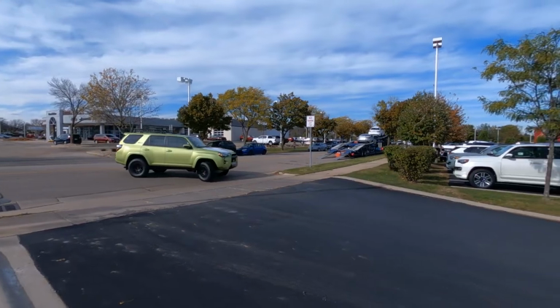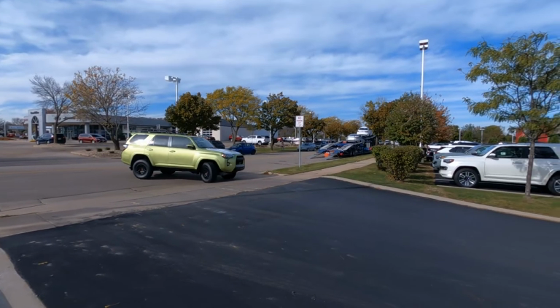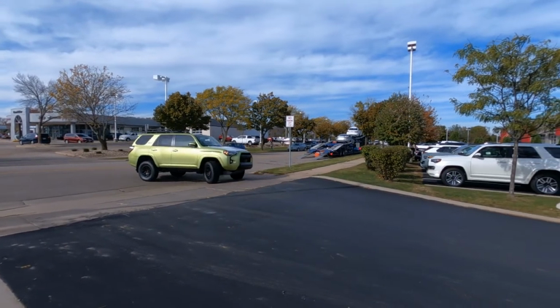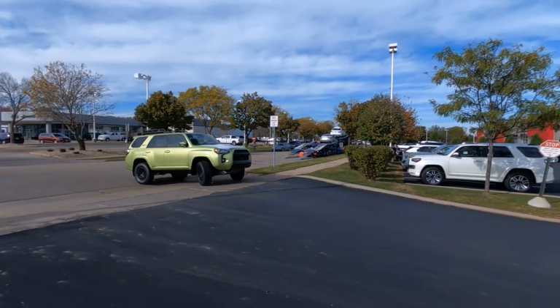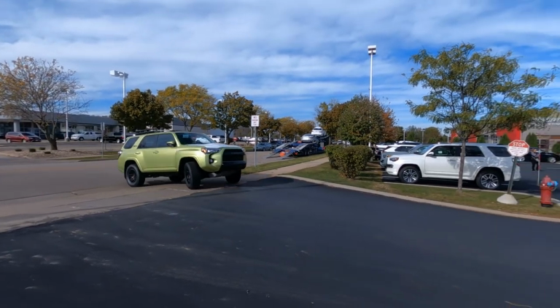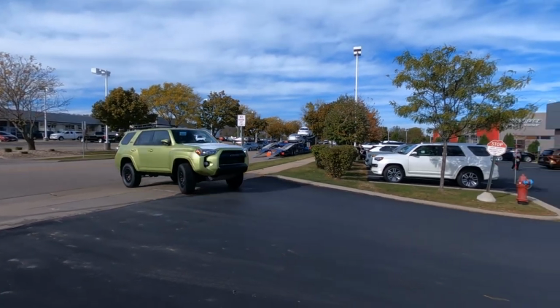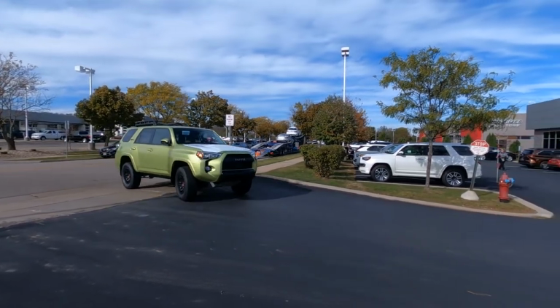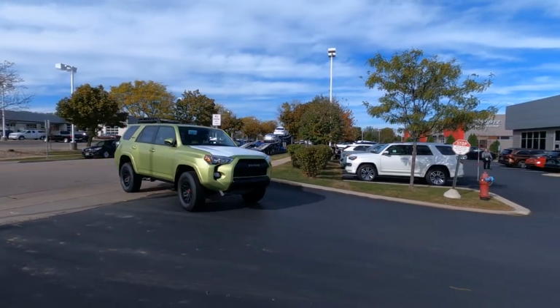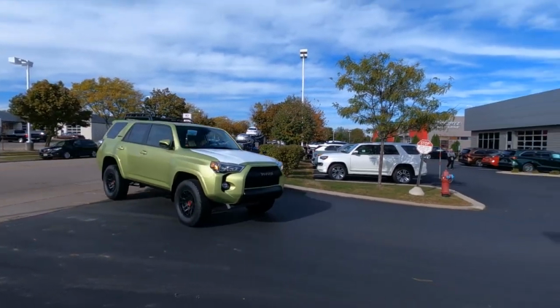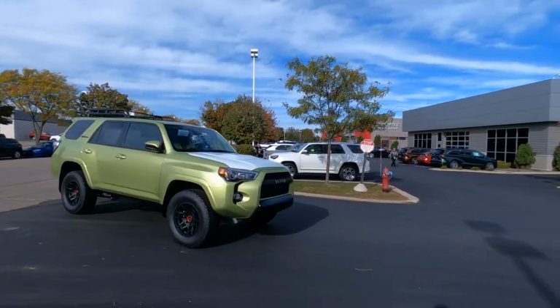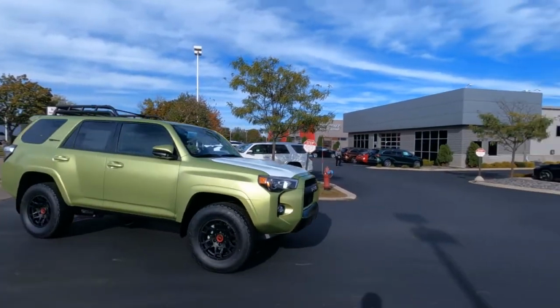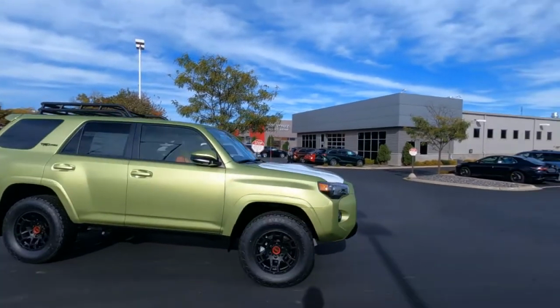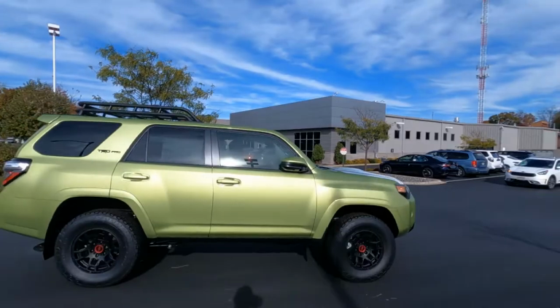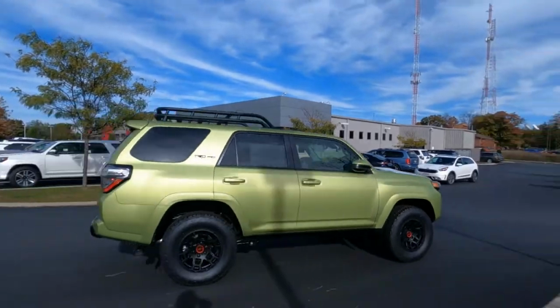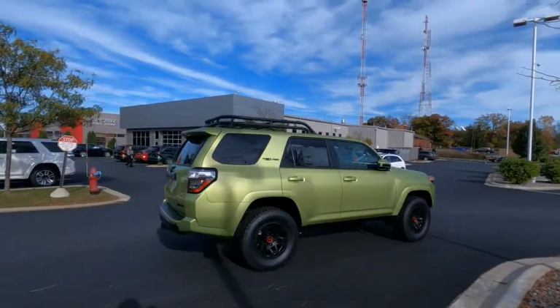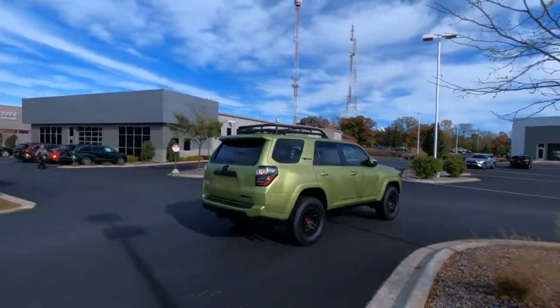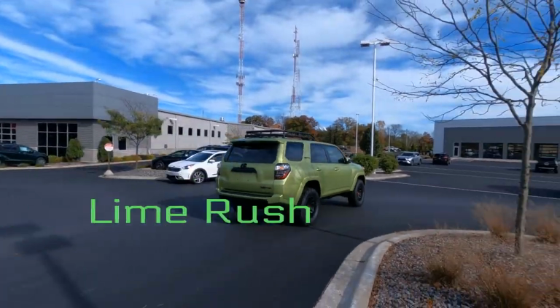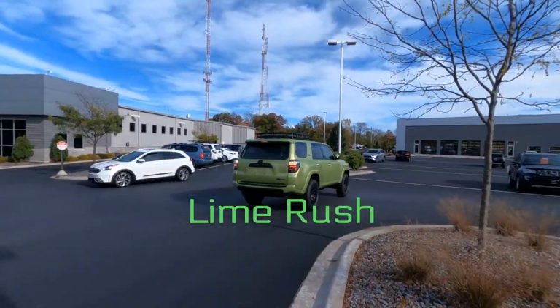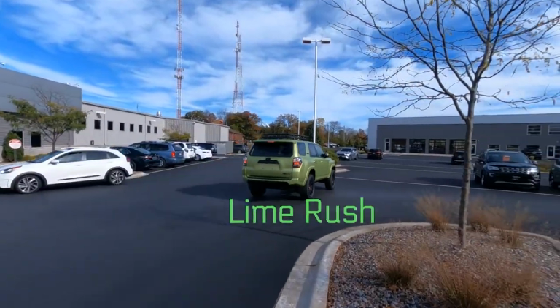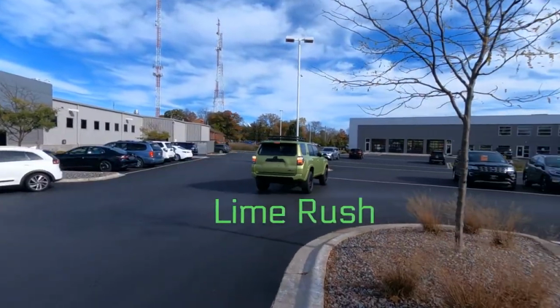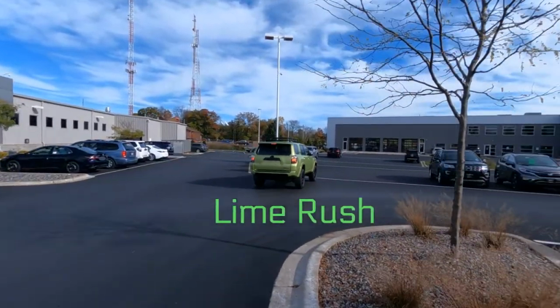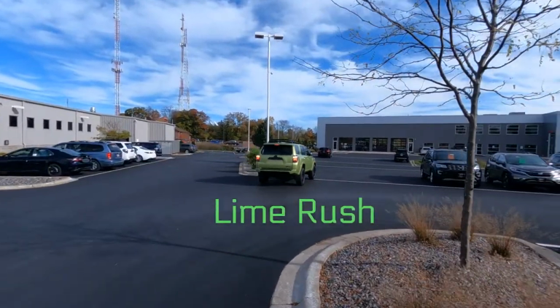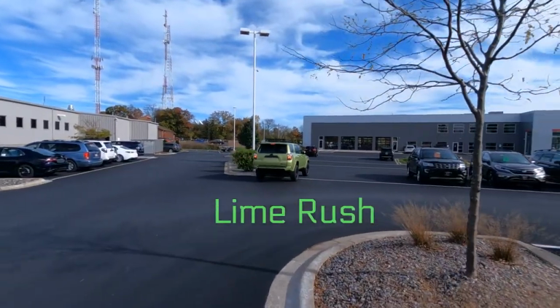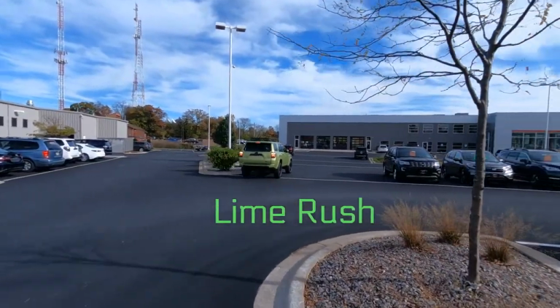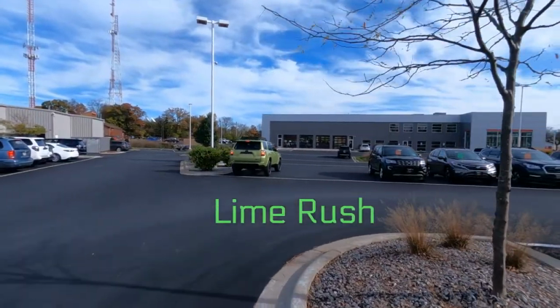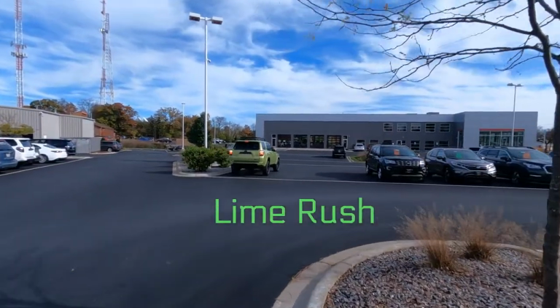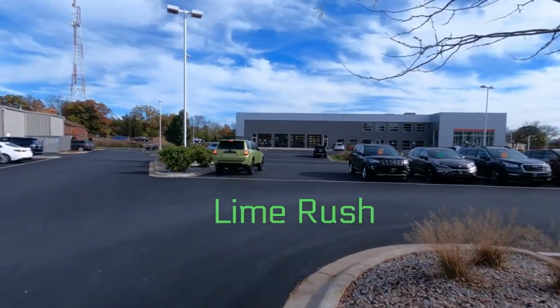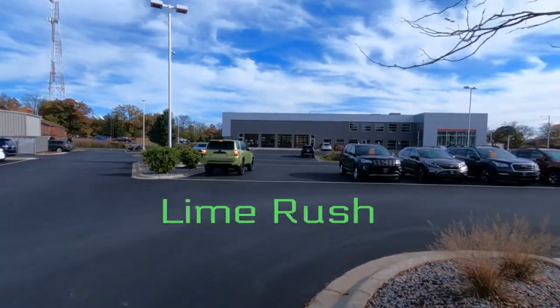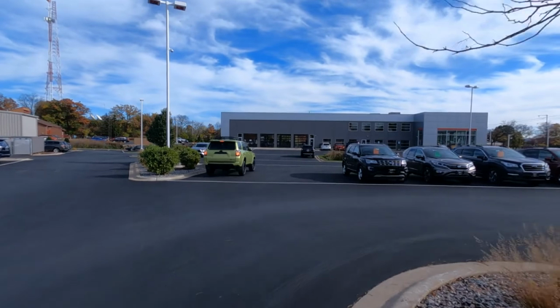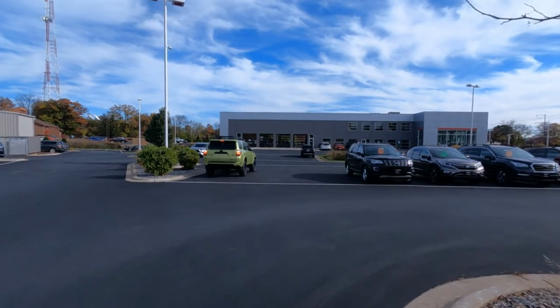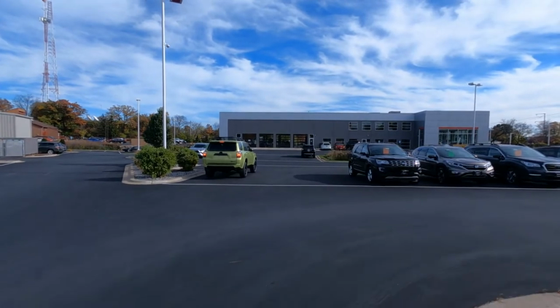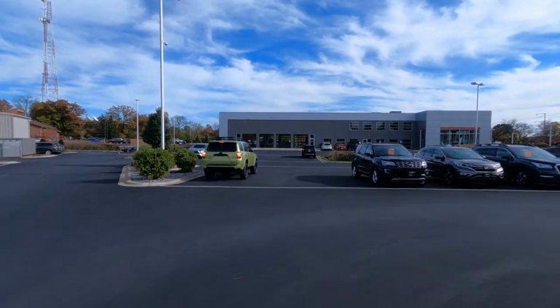Hey, it's Tony talking Carbiz, fresh off the truck, our very first 2022 Toyota 4Runner TRD Pro.